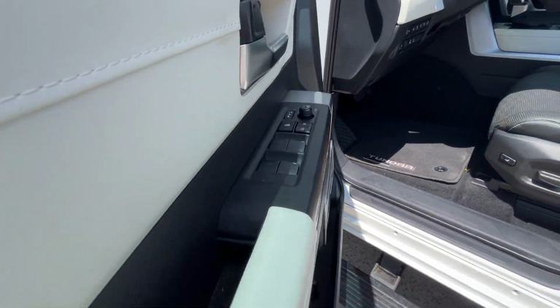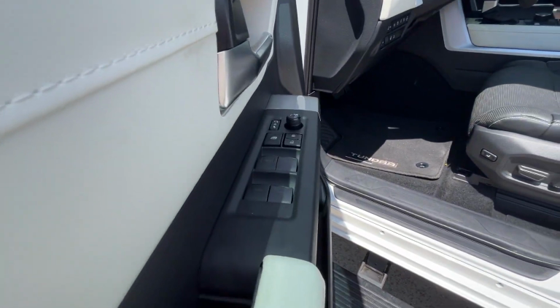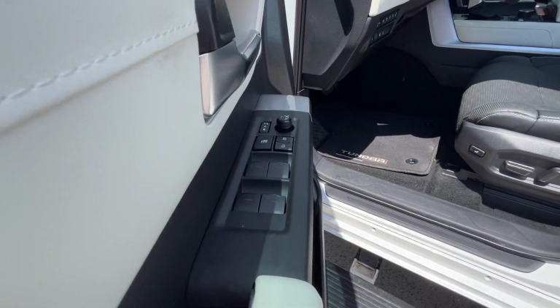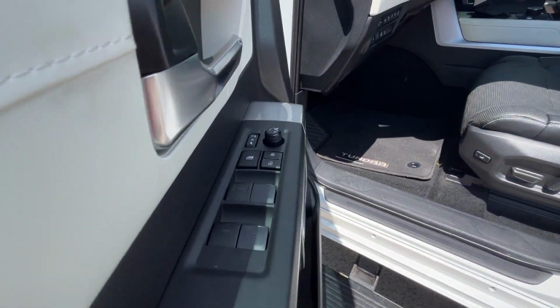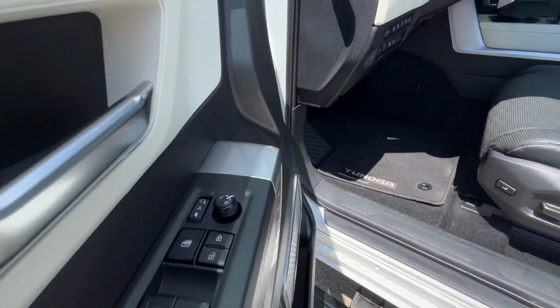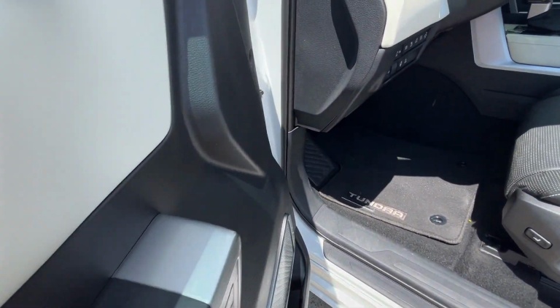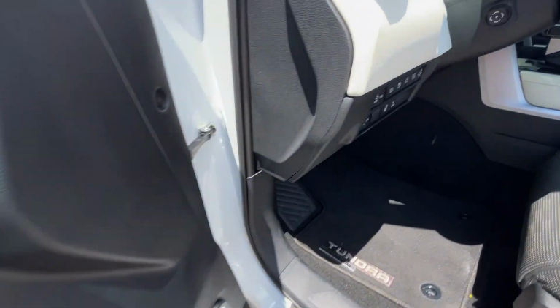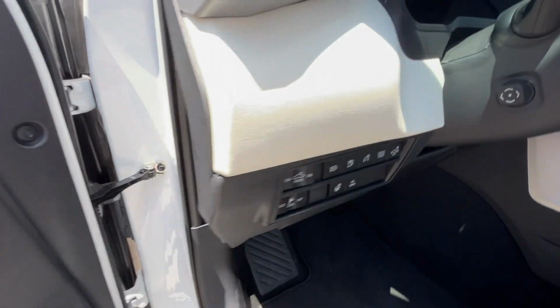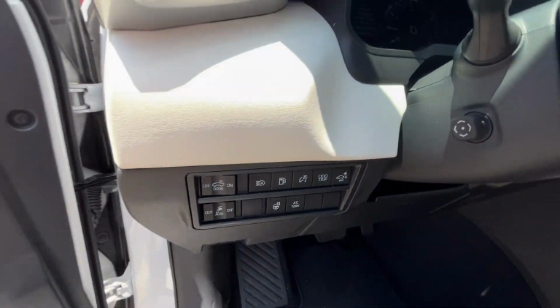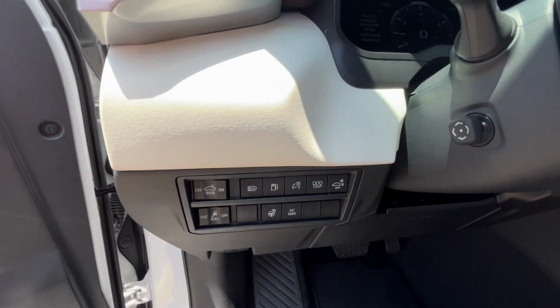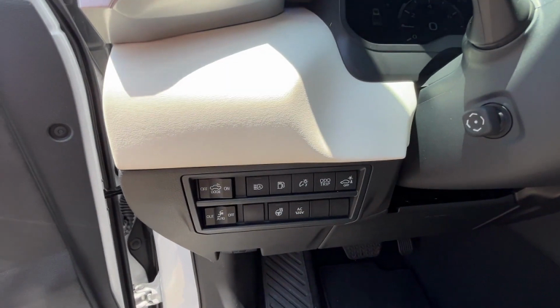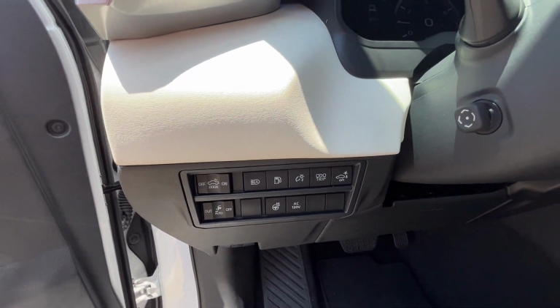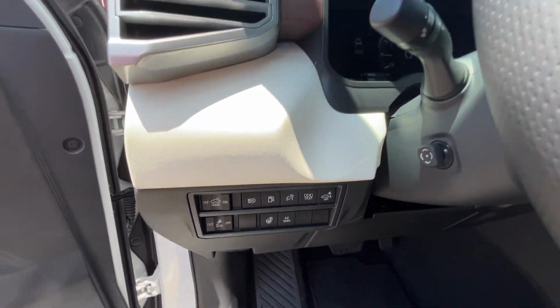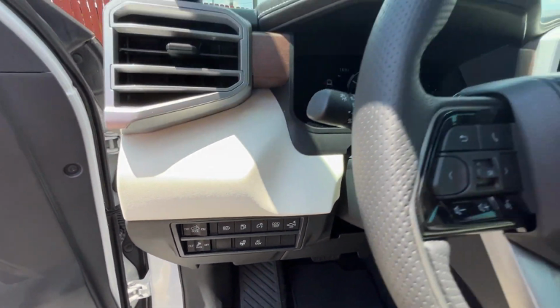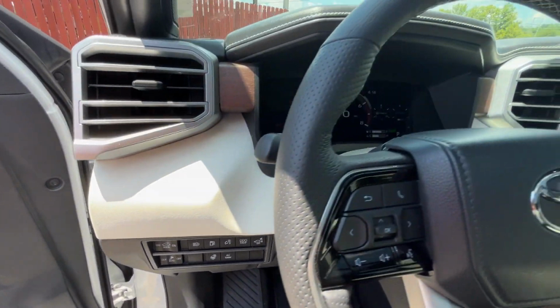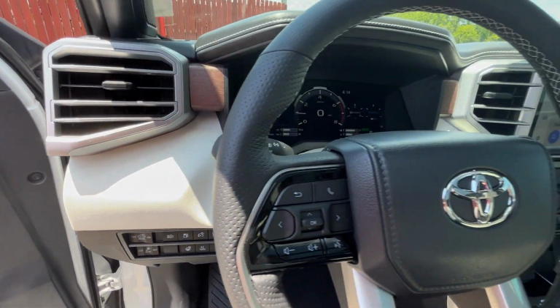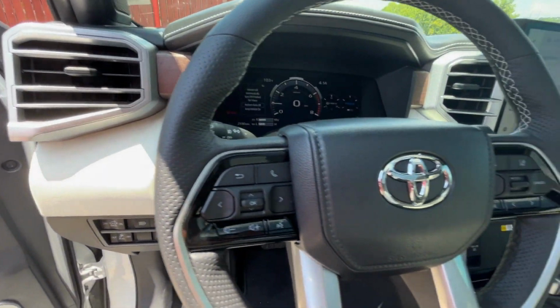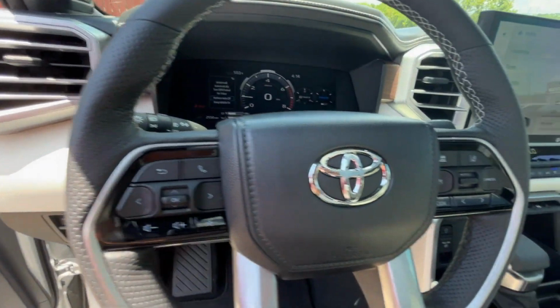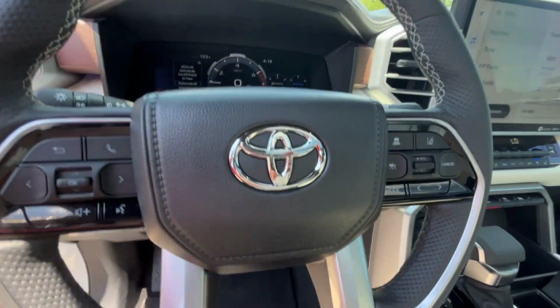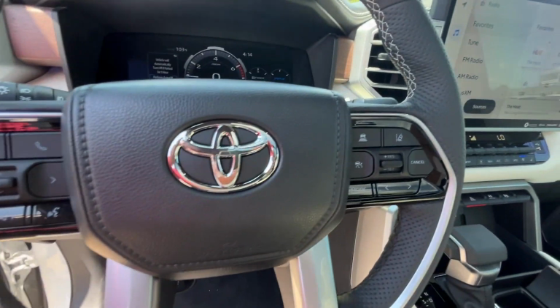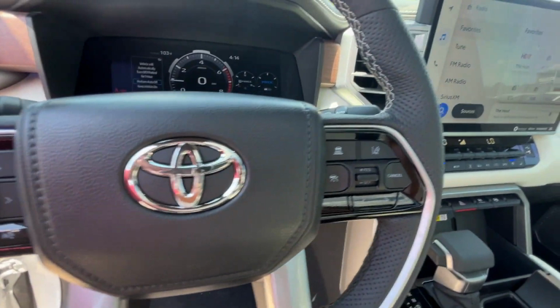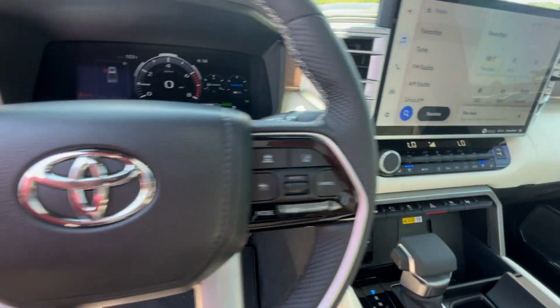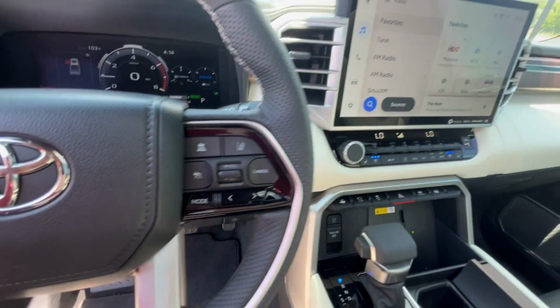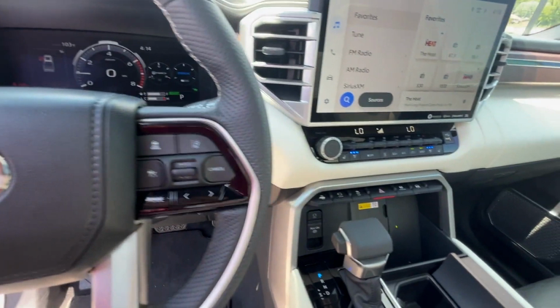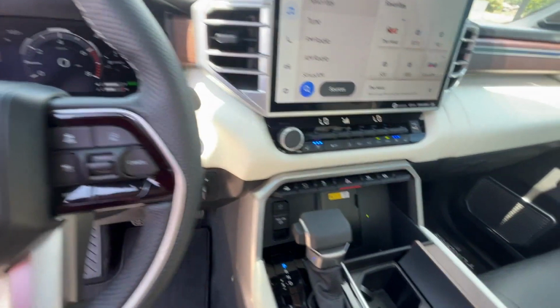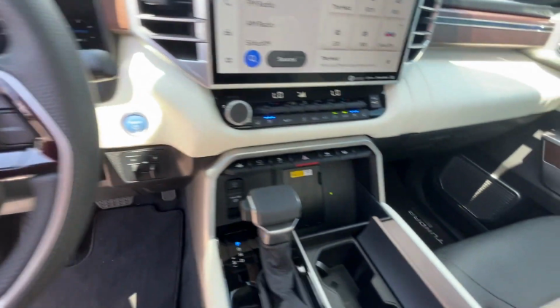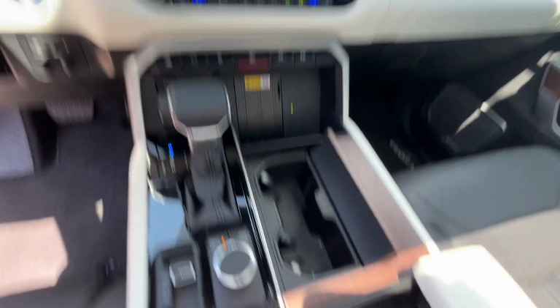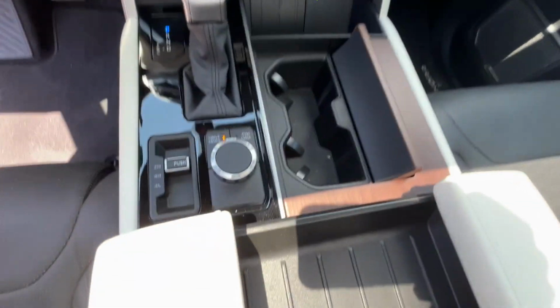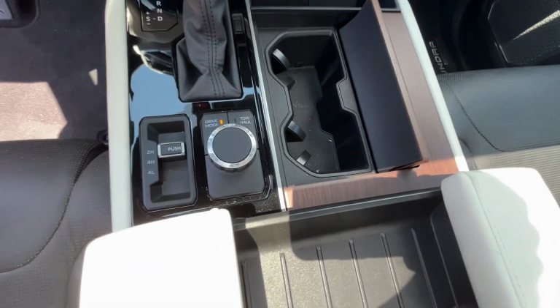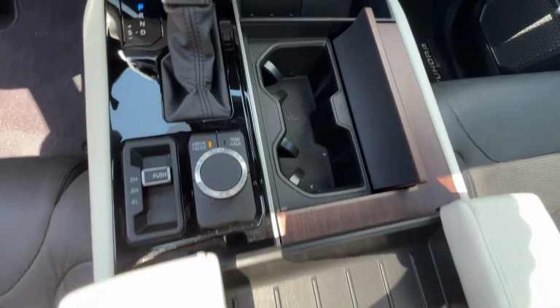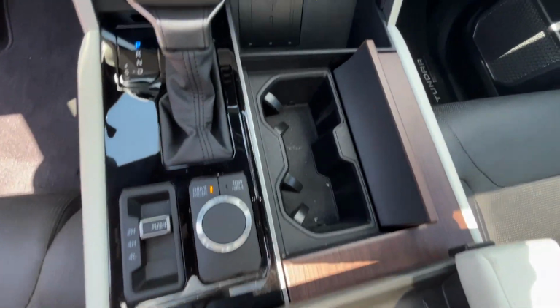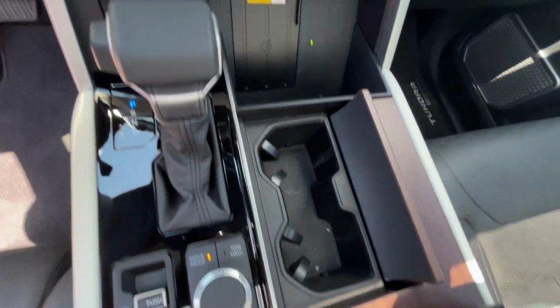Premium sound system, multi-zone air conditioning, four-wheel drive, blind spot monitor, power running boards, parking aid sensor, heated side view mirrors.